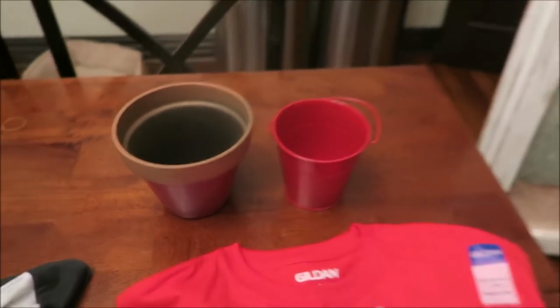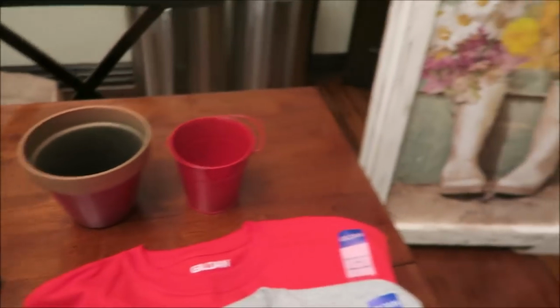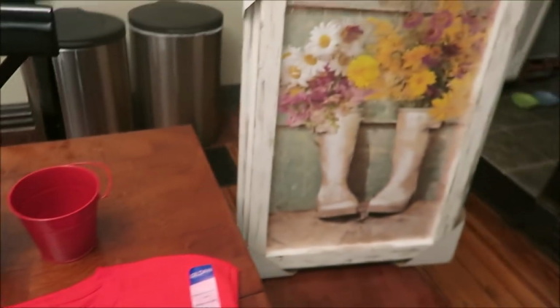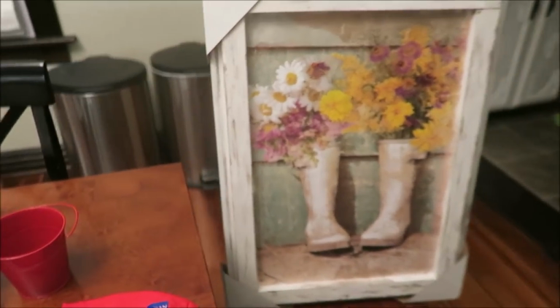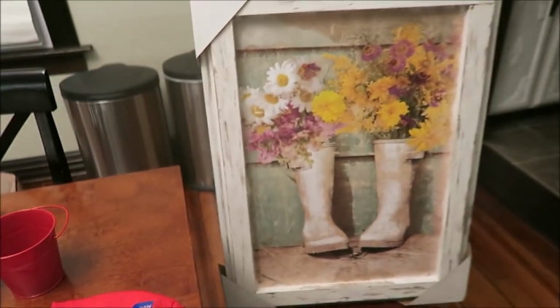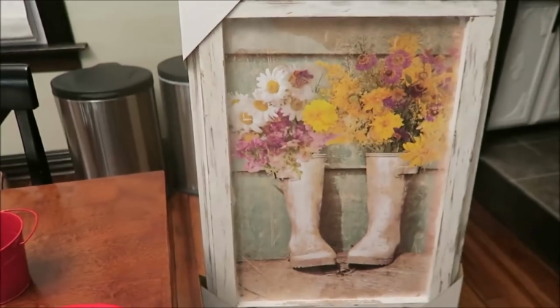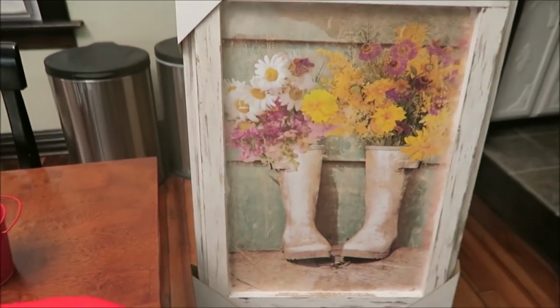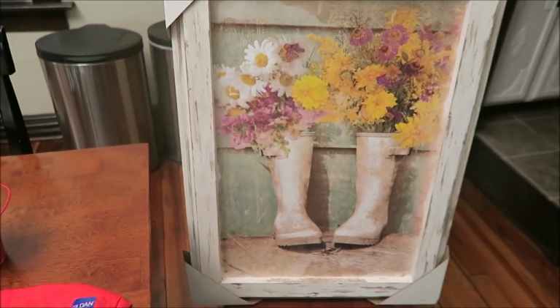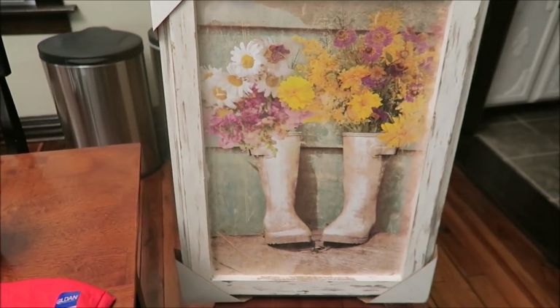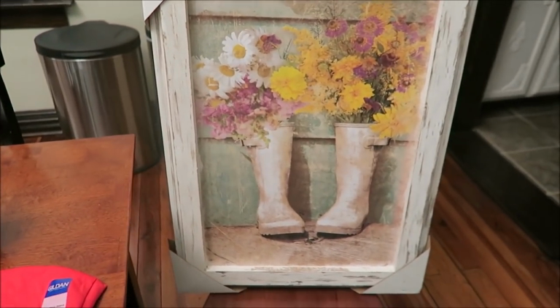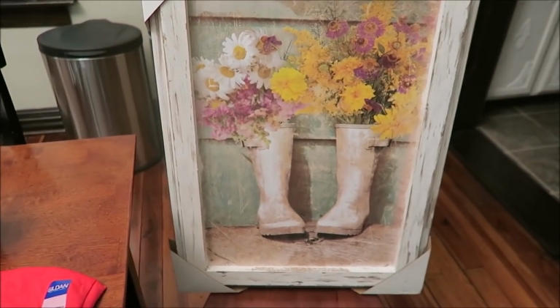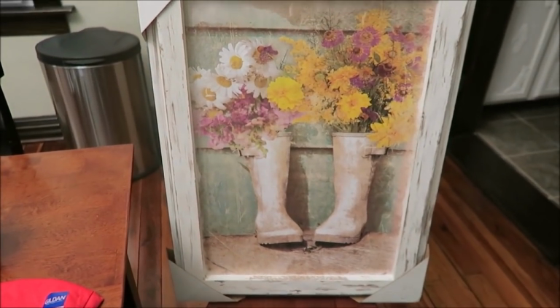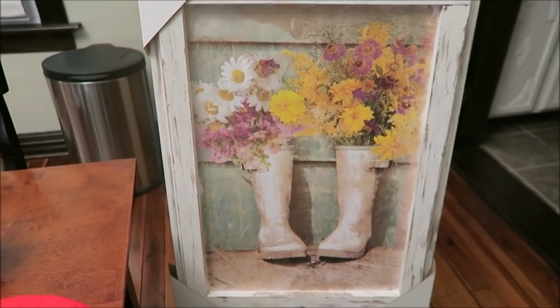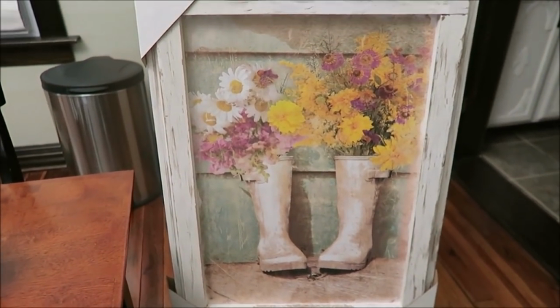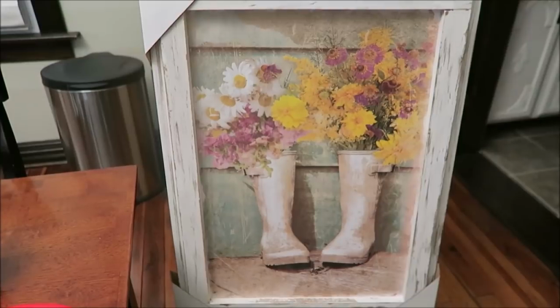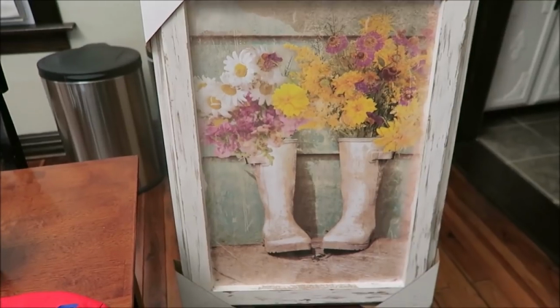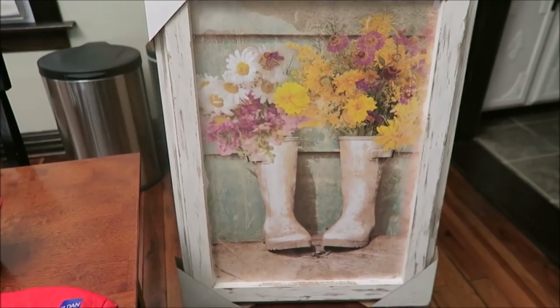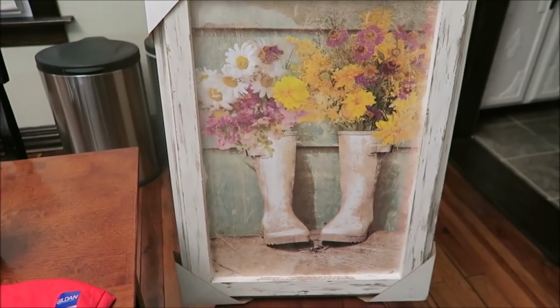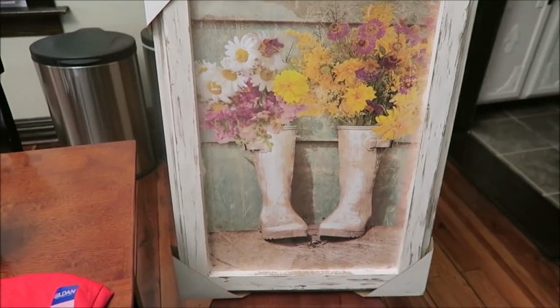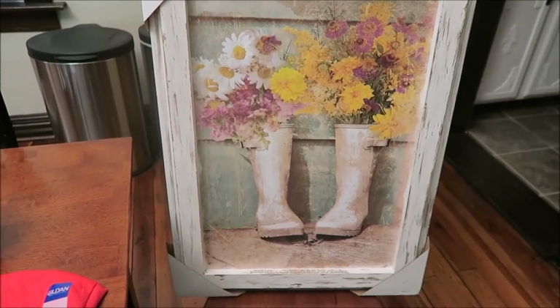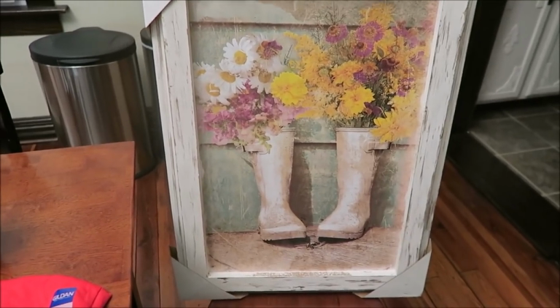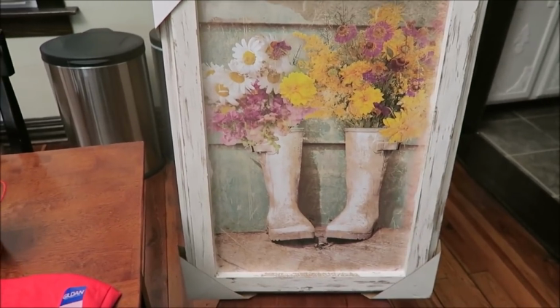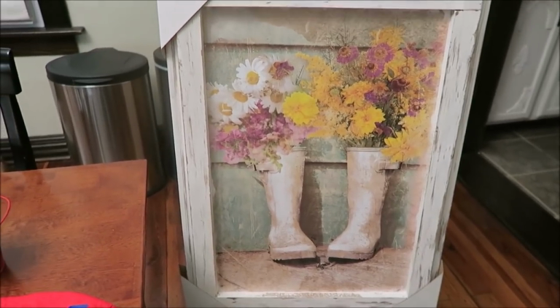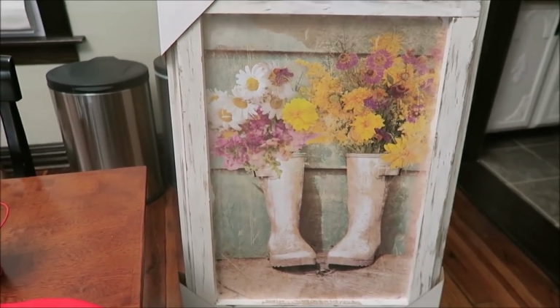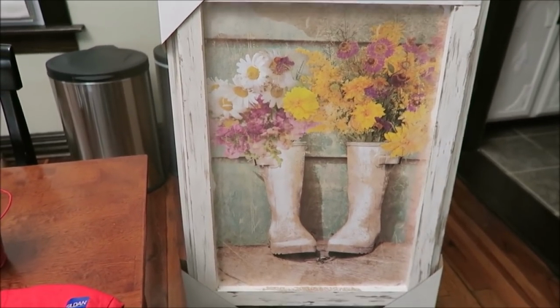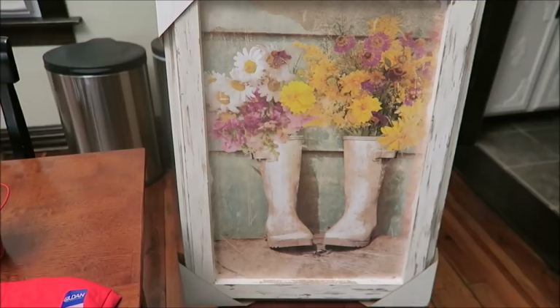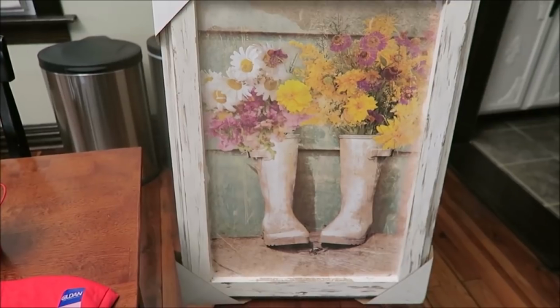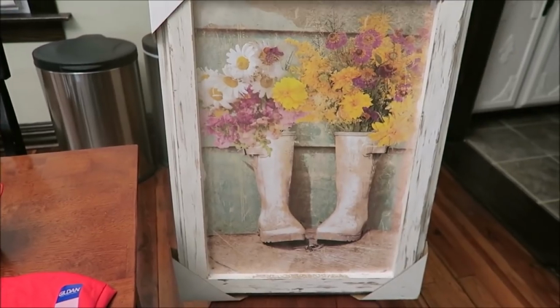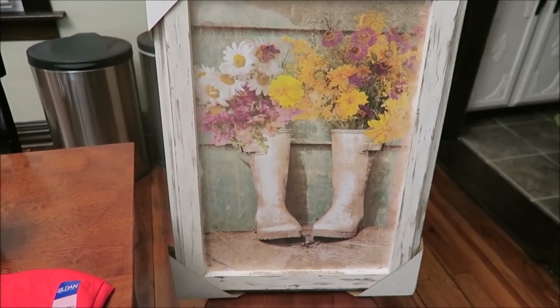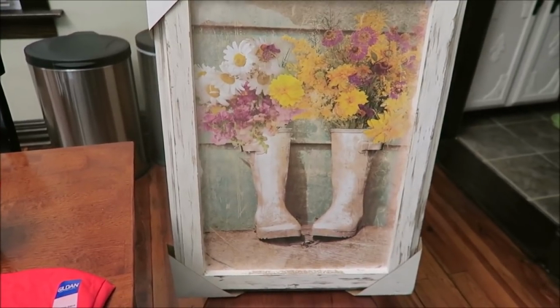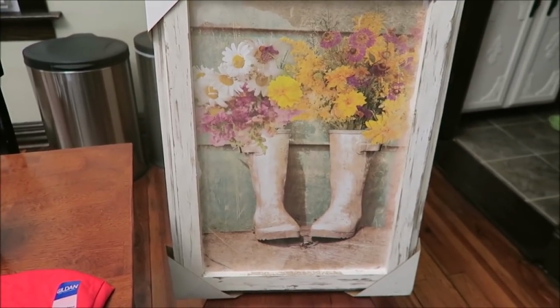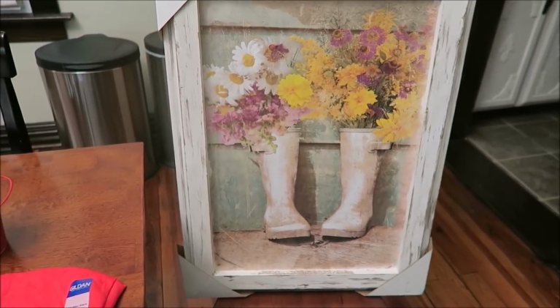And lastly, she bought this picture for her future living room. It had been $70, and she got it 50% off, so she got a great deal on that.